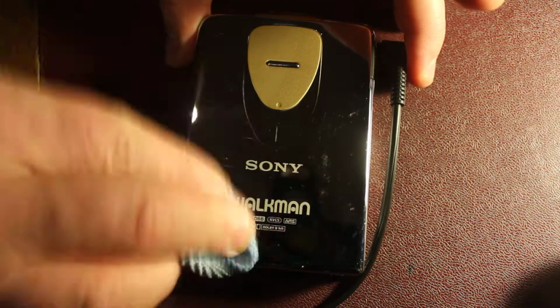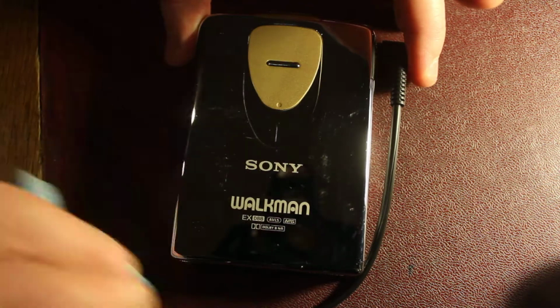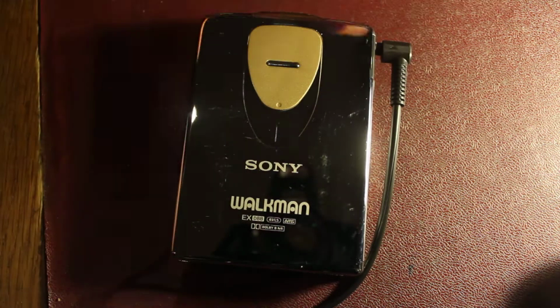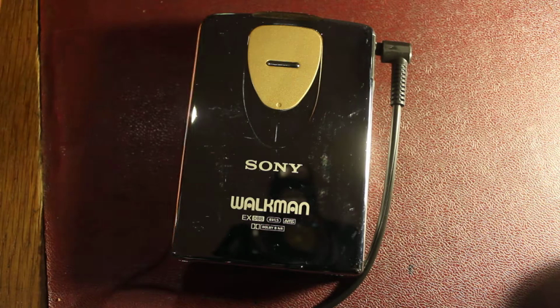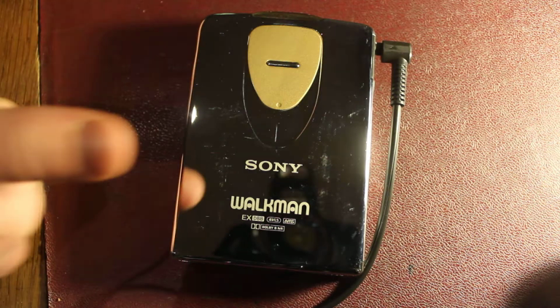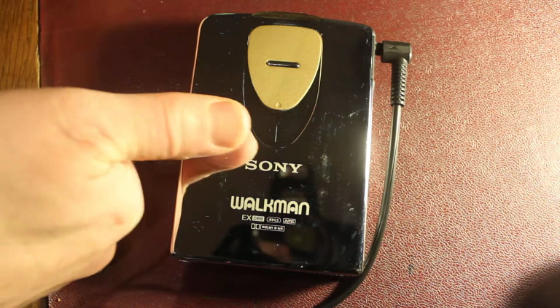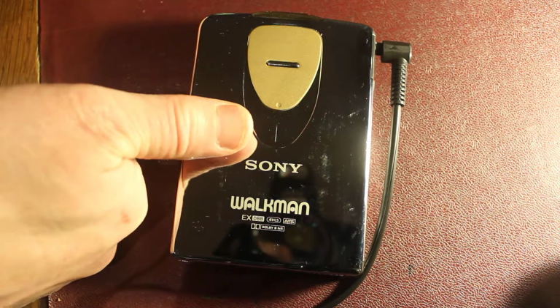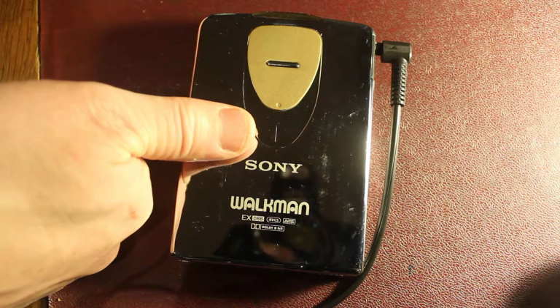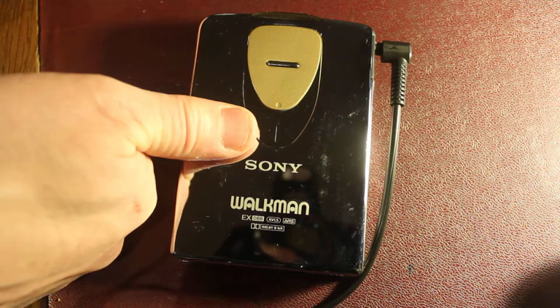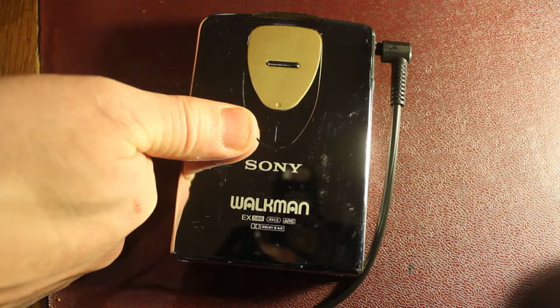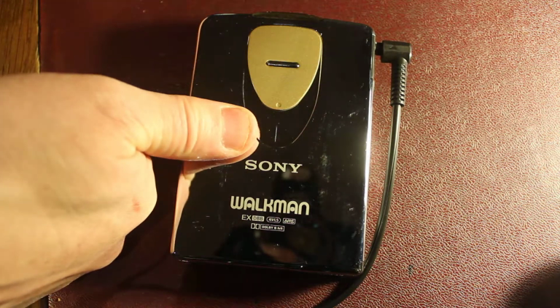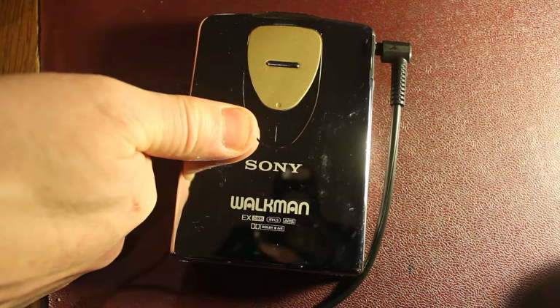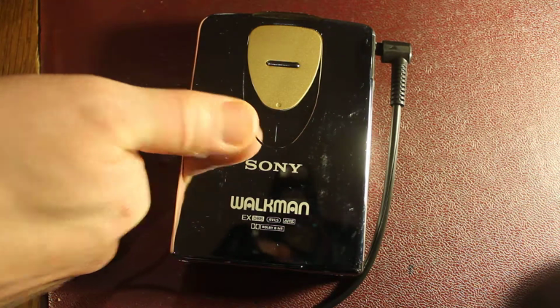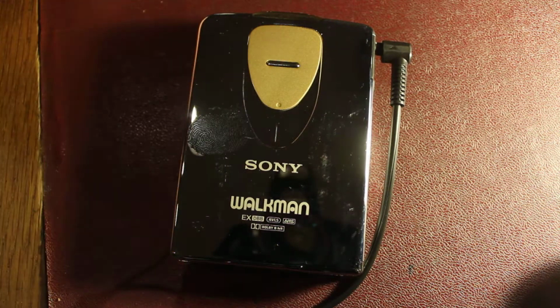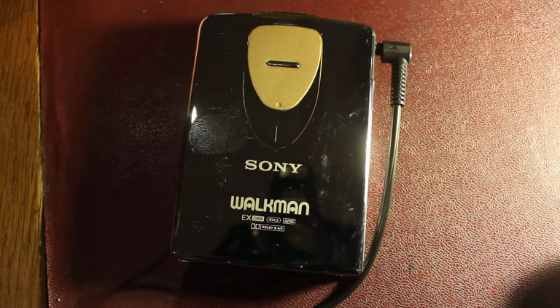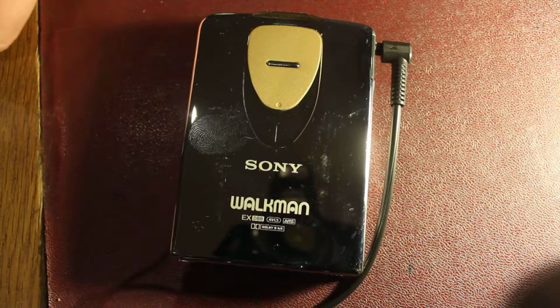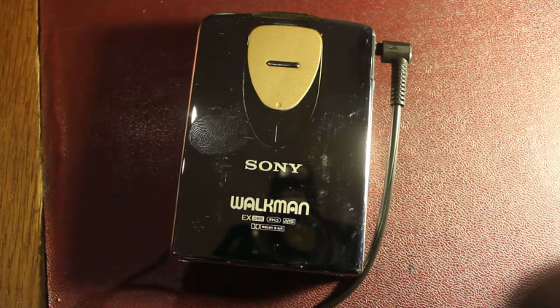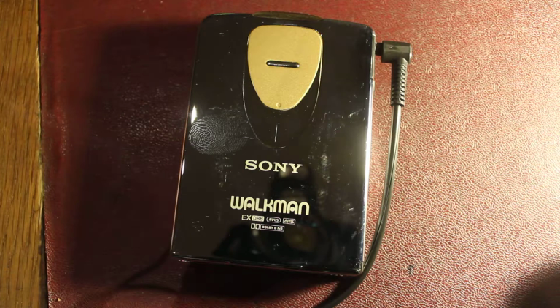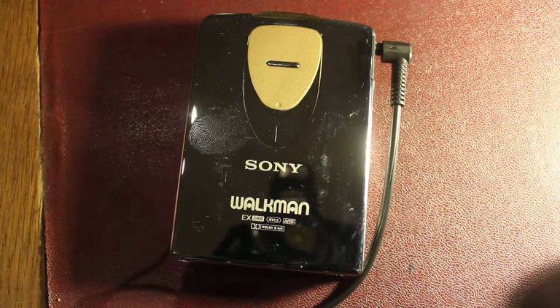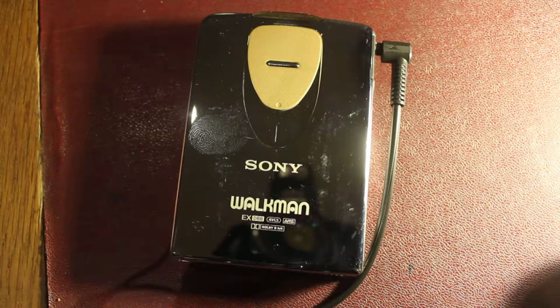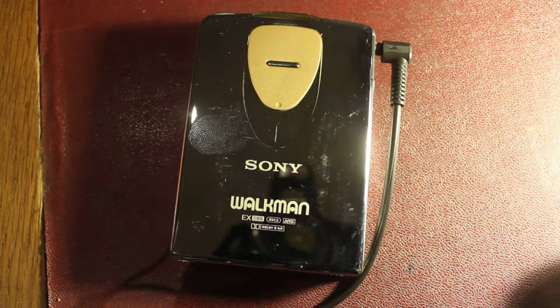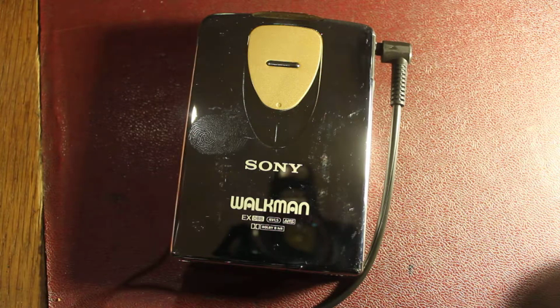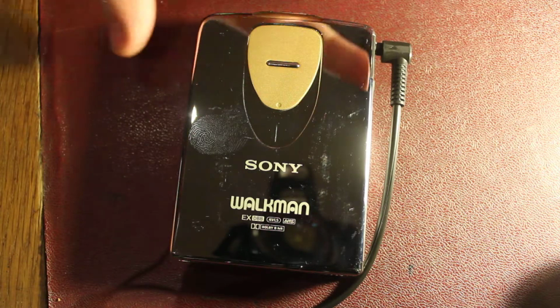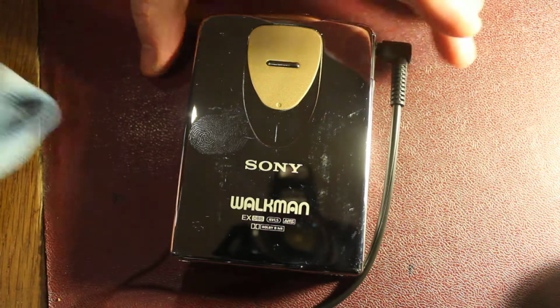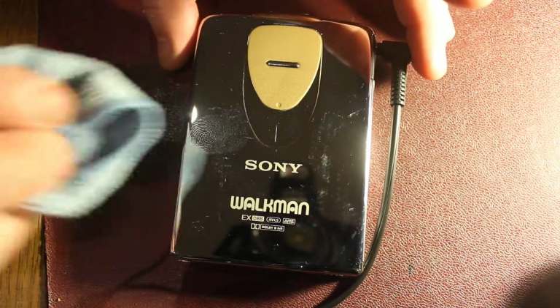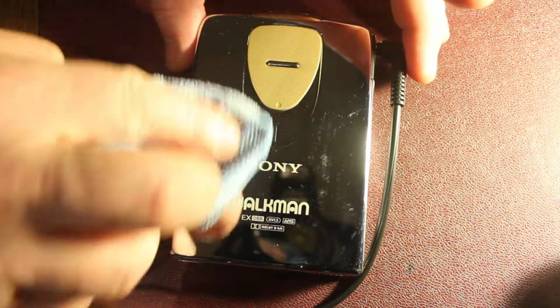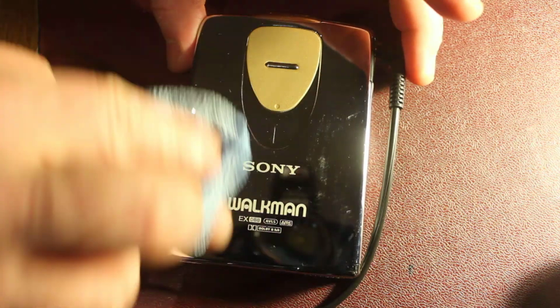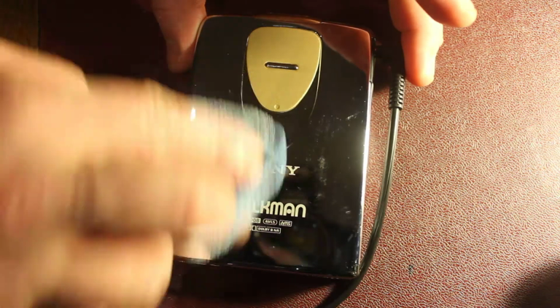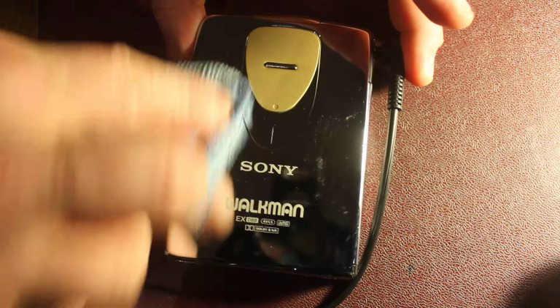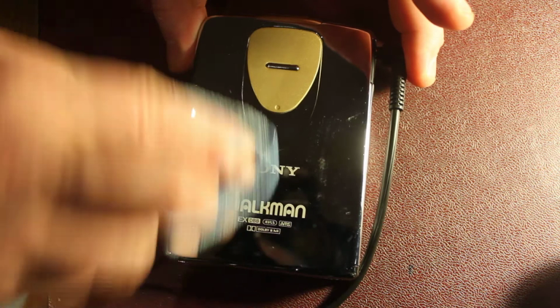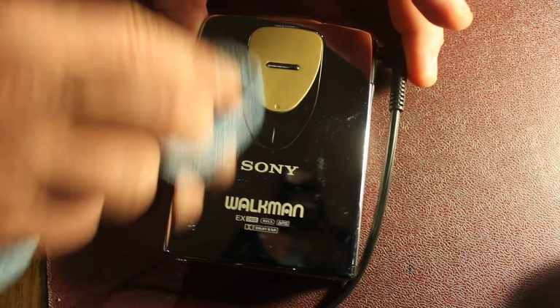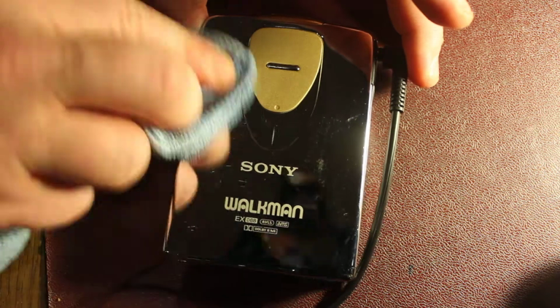Let's have a fingerprint test here so you can see what I mean. It's a dream come true for police forces everywhere. Anyway, a little polish can get rid of that.